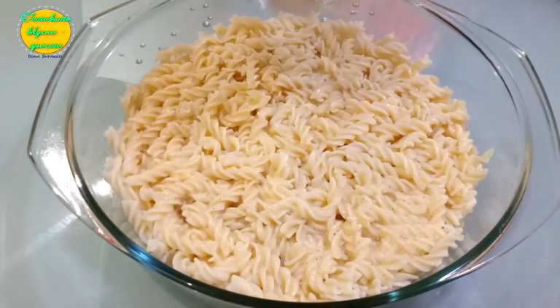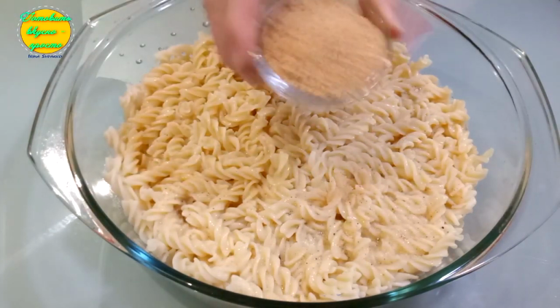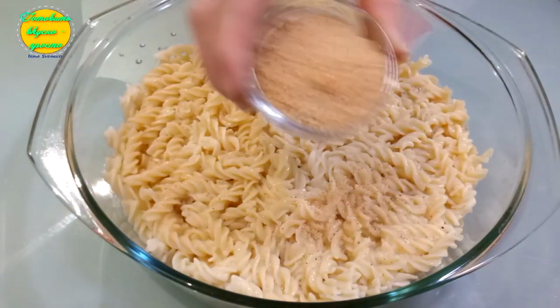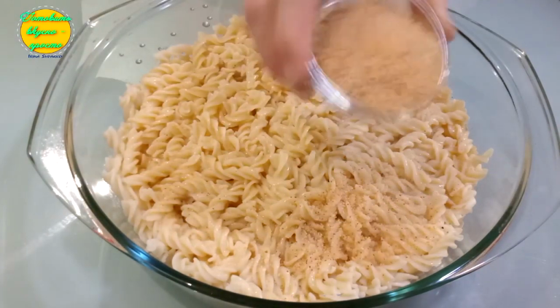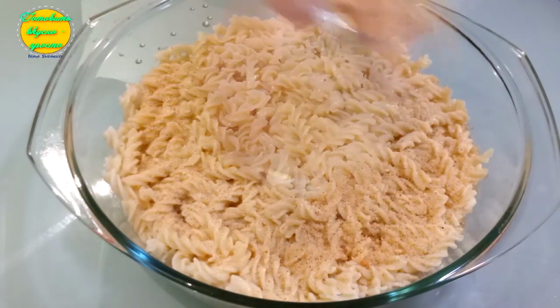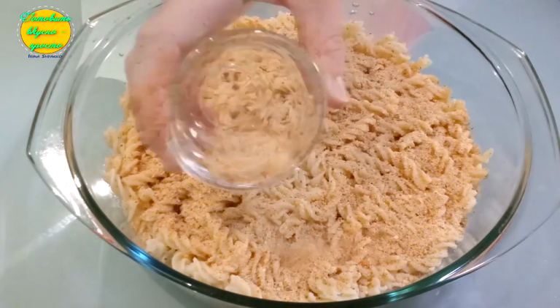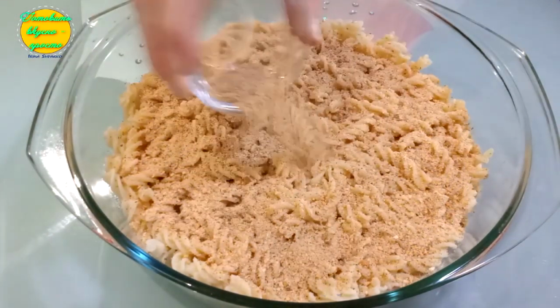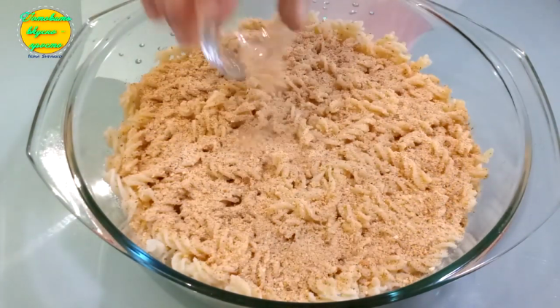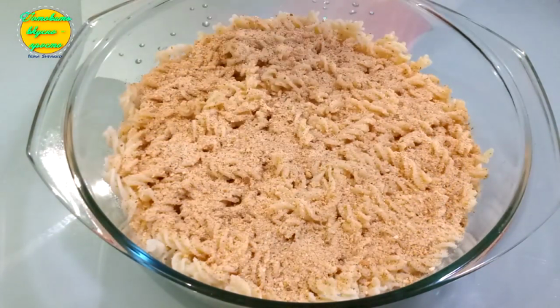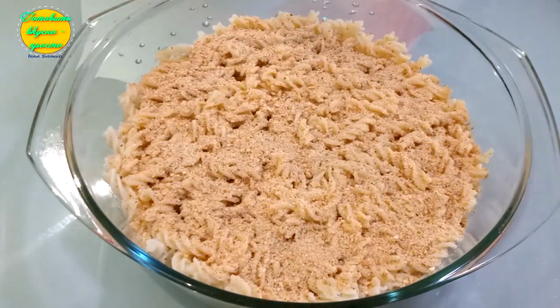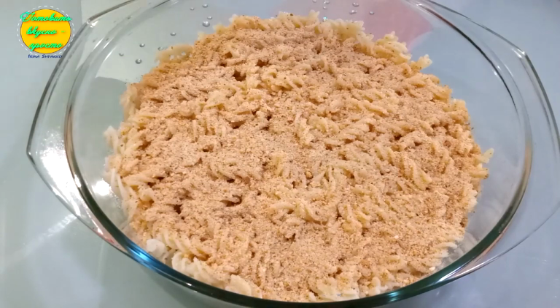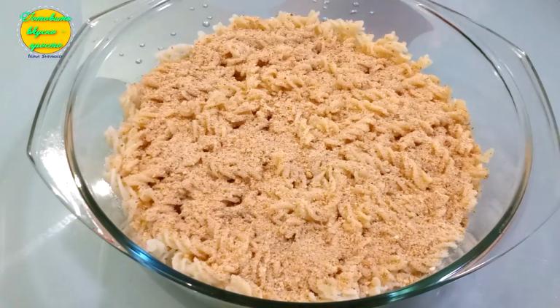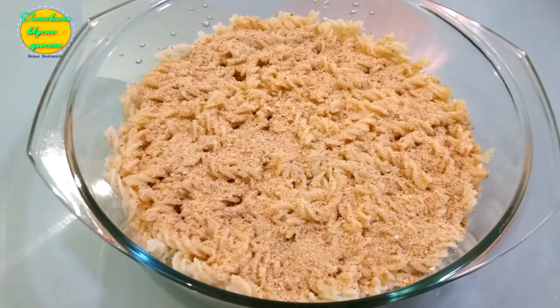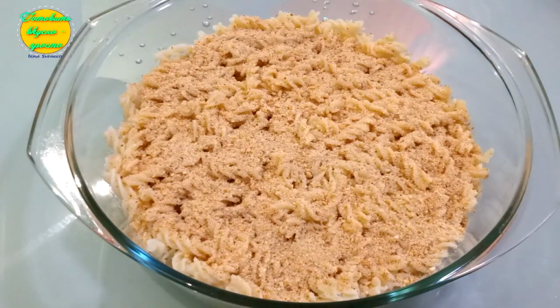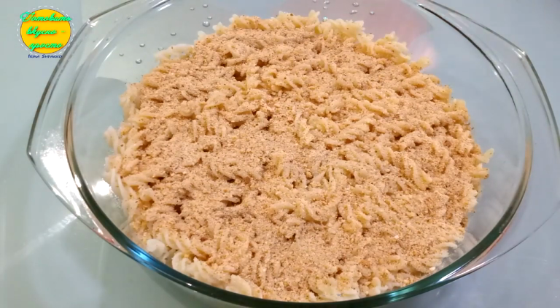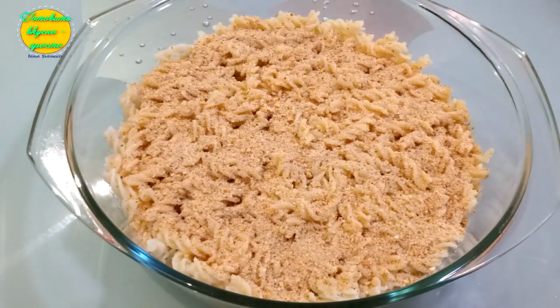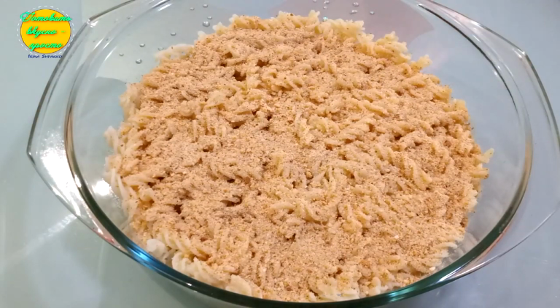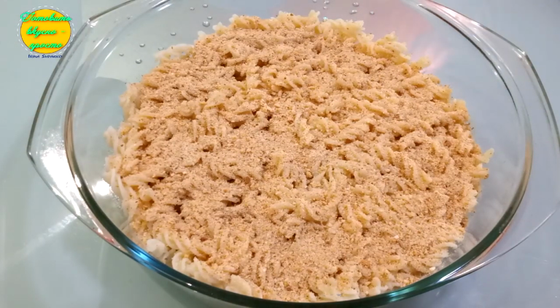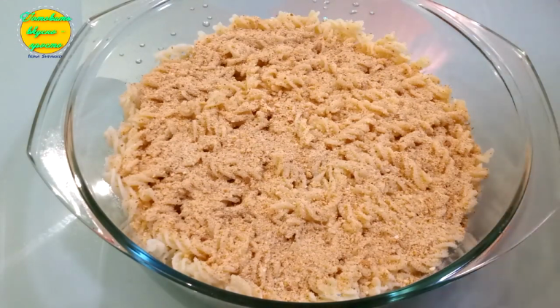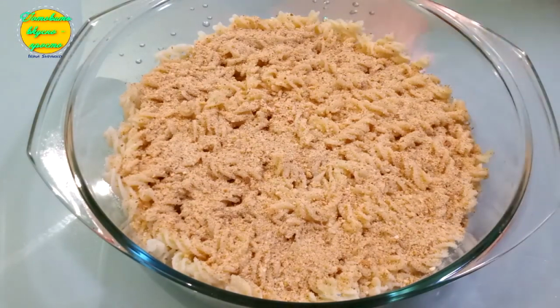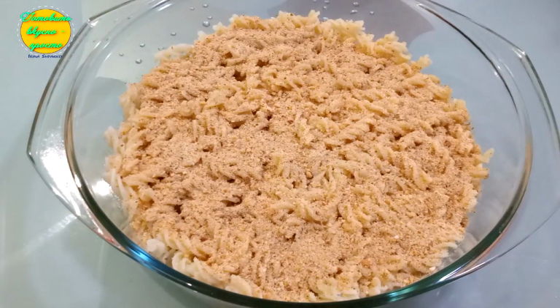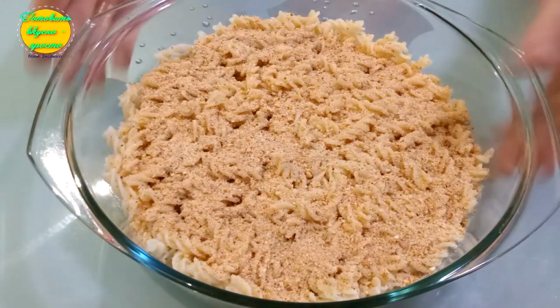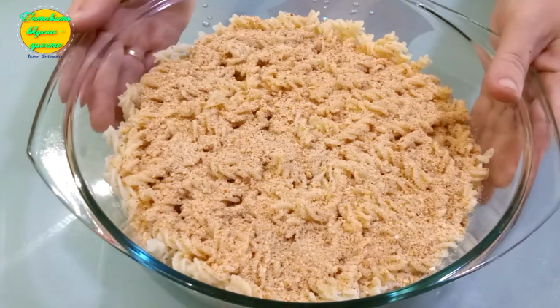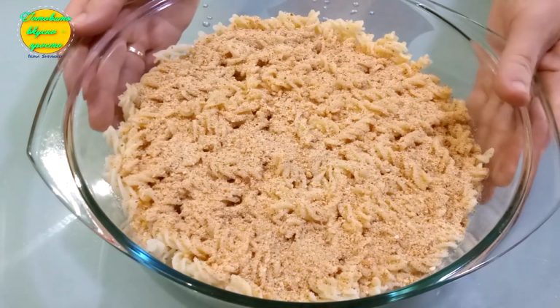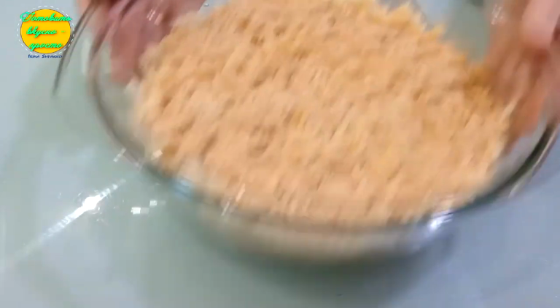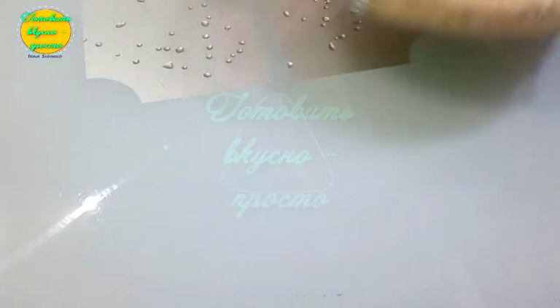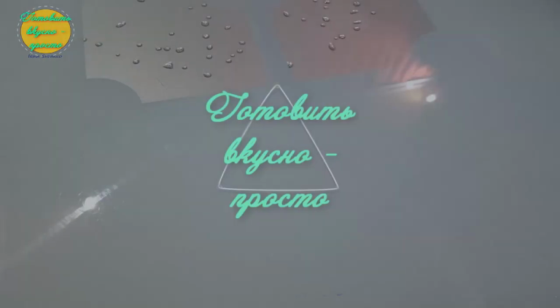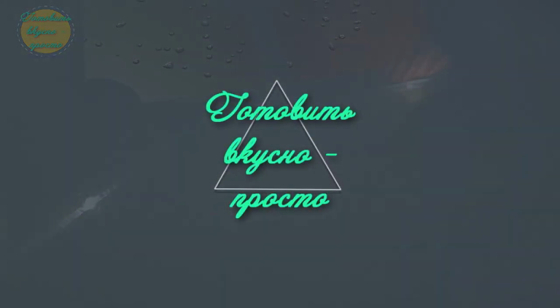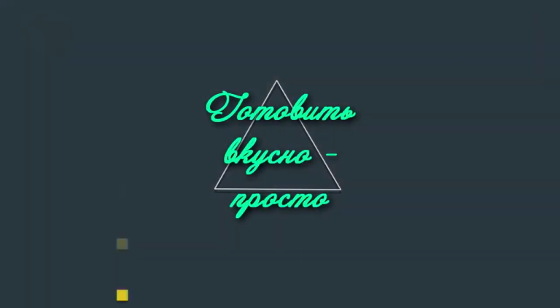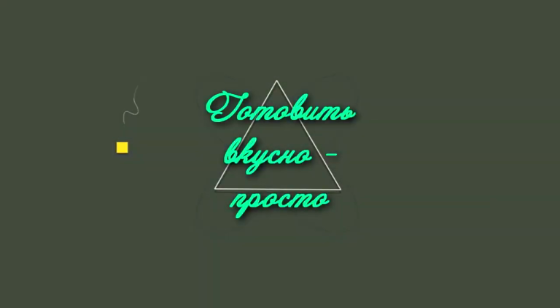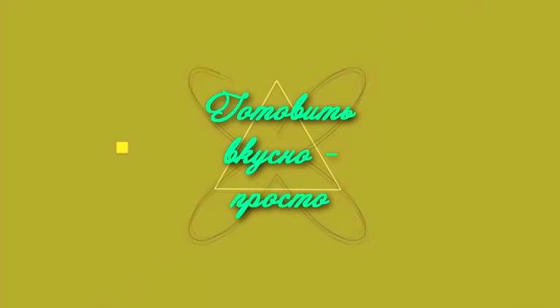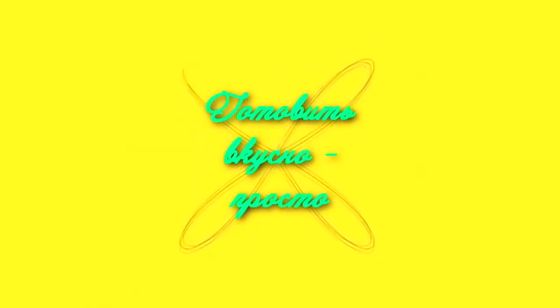Вверх посыпаем панировочными сухарями — по вашему желанию можно твердым сыром. Запекаем при температуре 200 градусов до полной готовности и румяности запеканки.